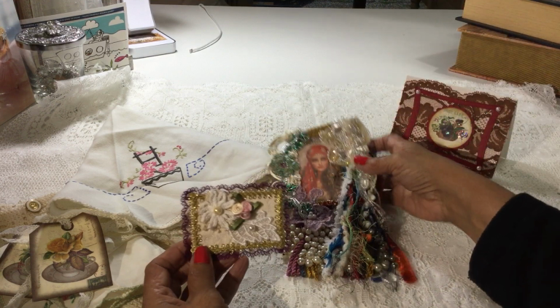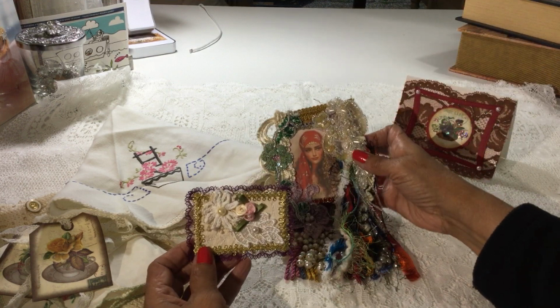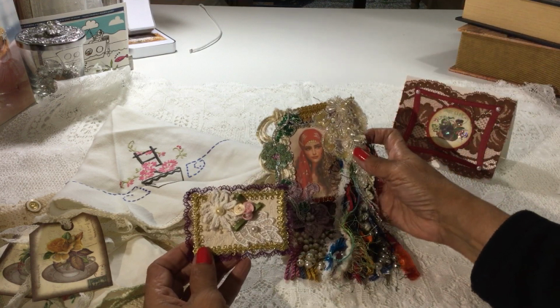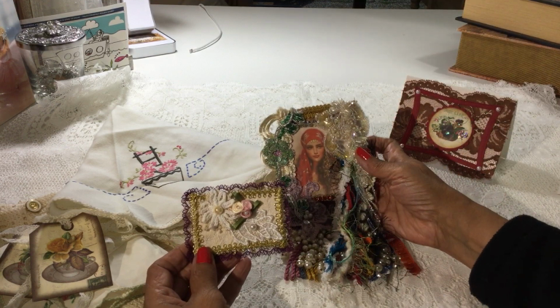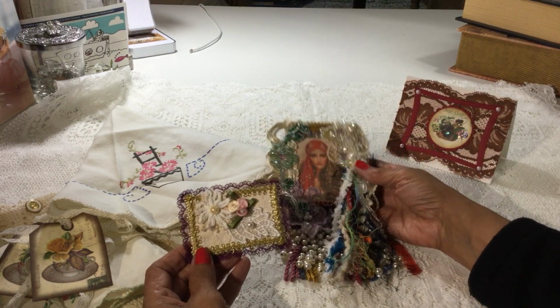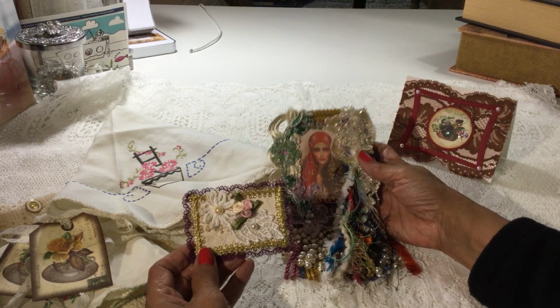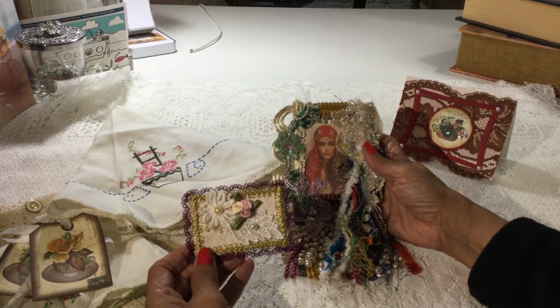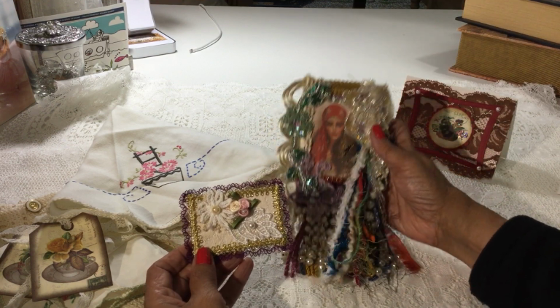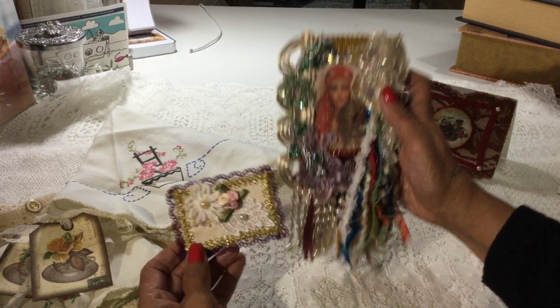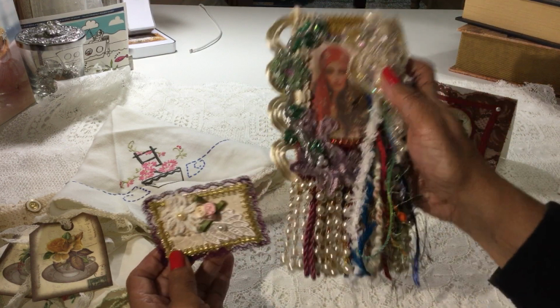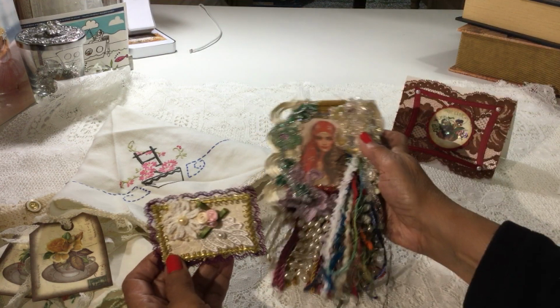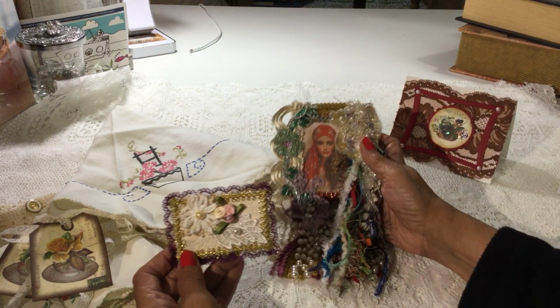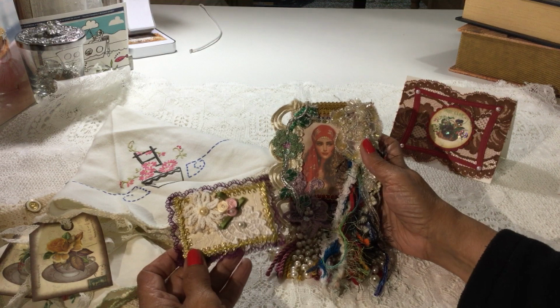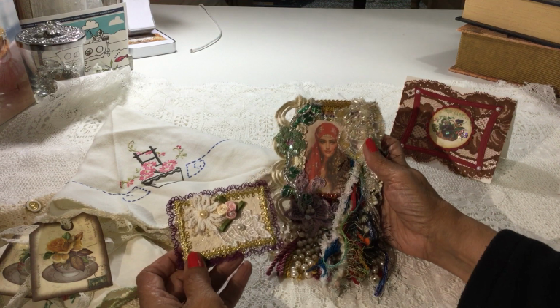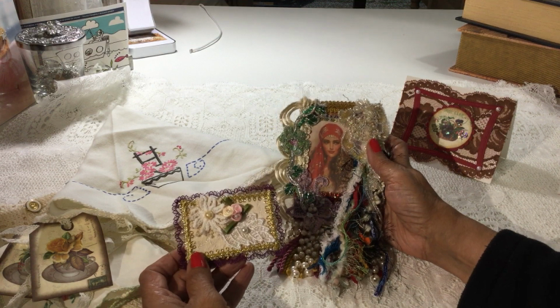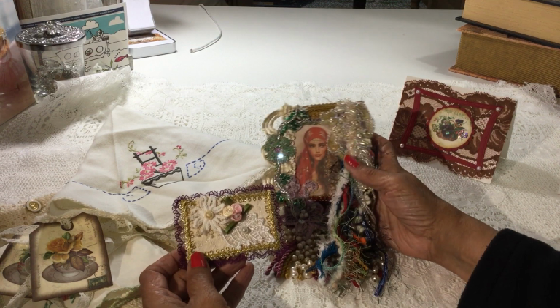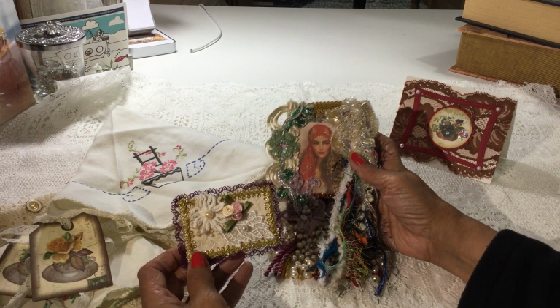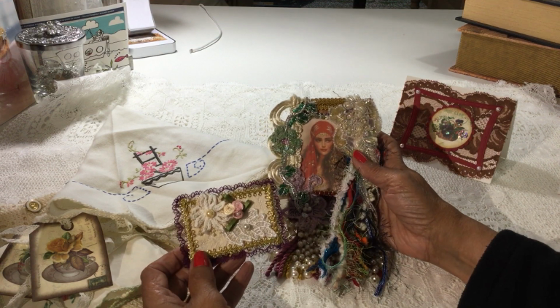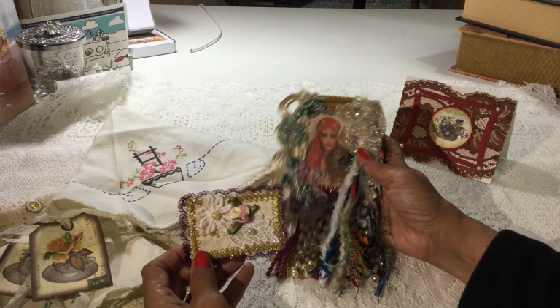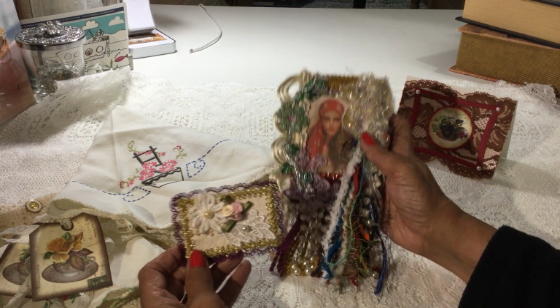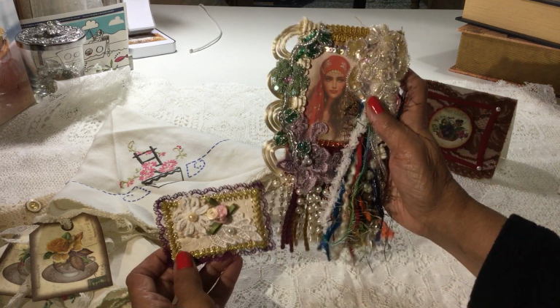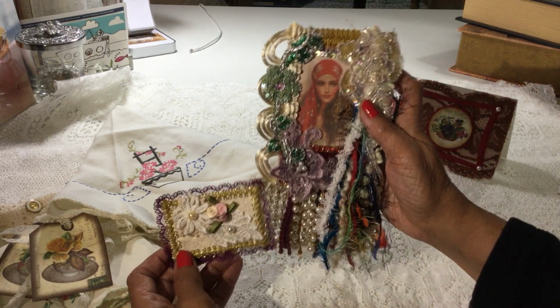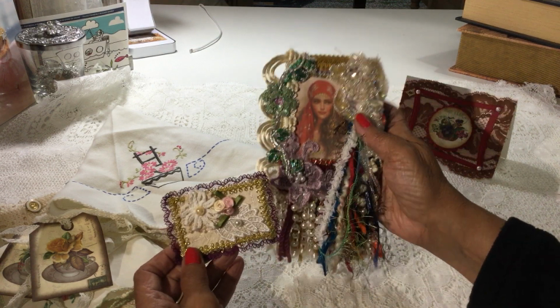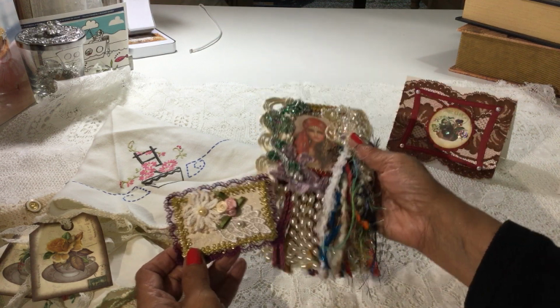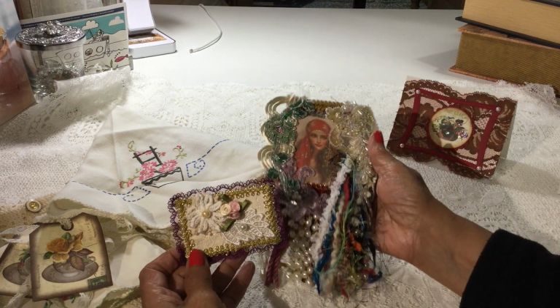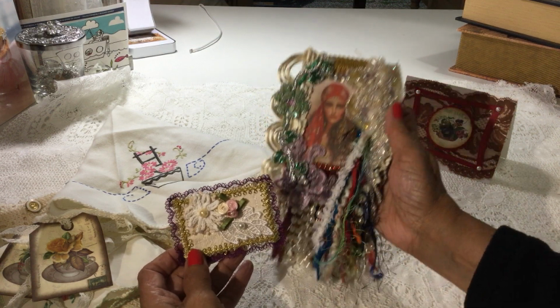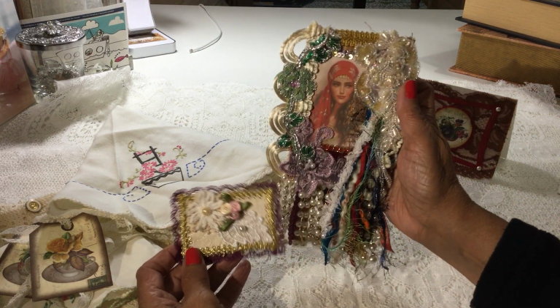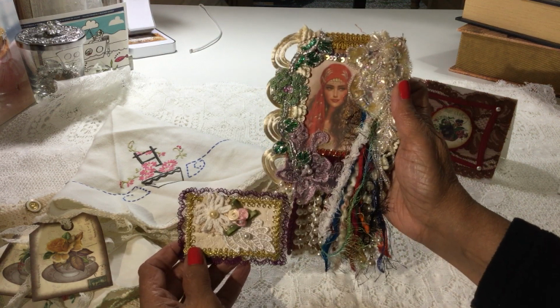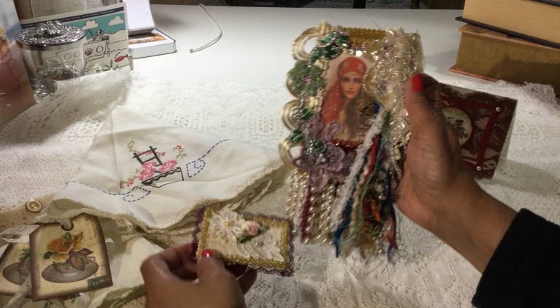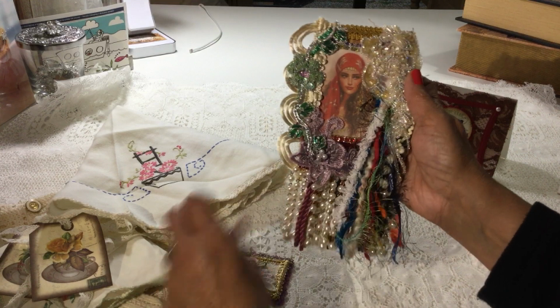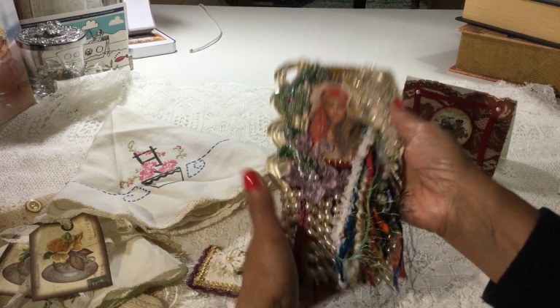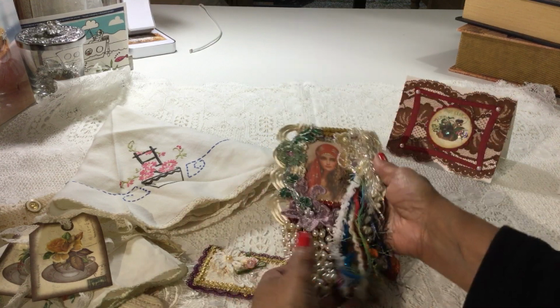I absolutely love everything. Thank you so much, Donna, for being so generous and for entering into my challenge. And thanks everybody so much for watching. Take care, bye.